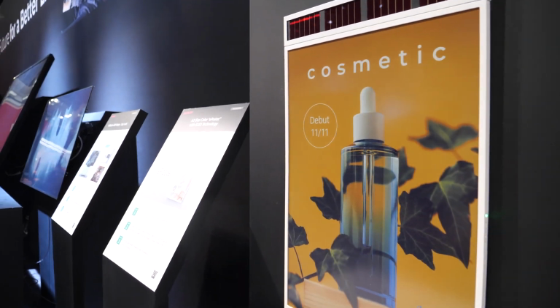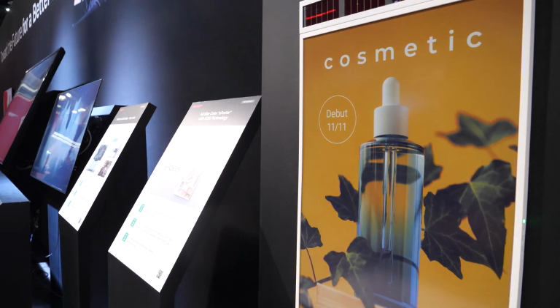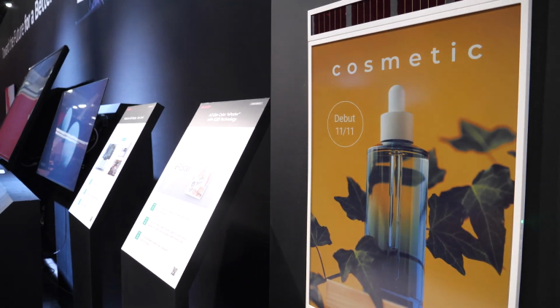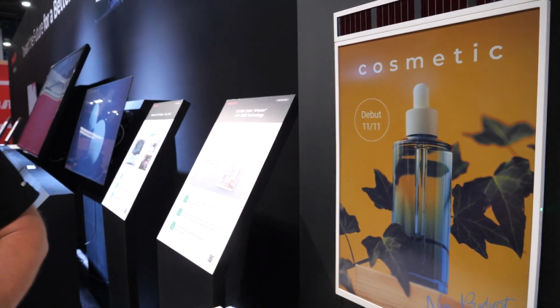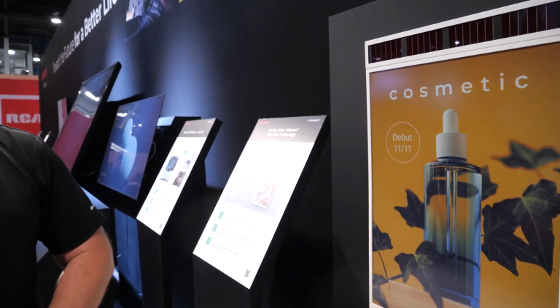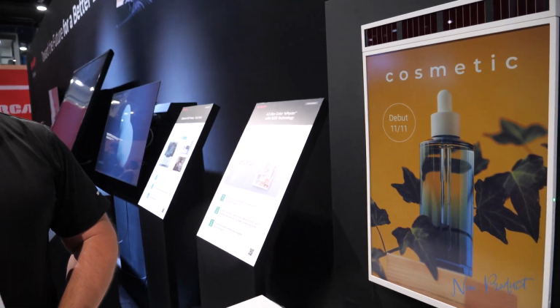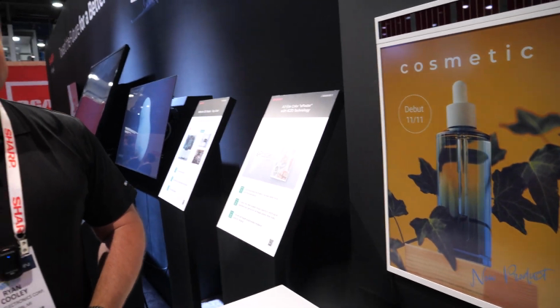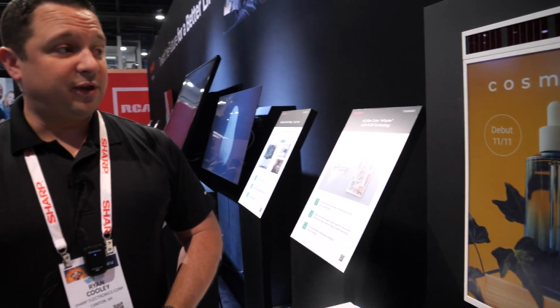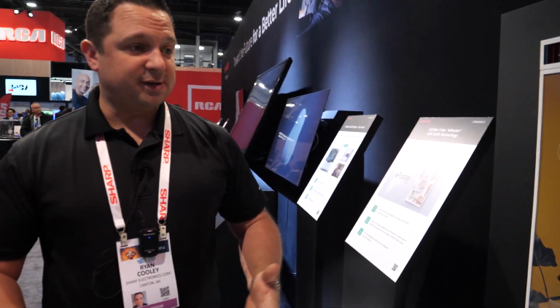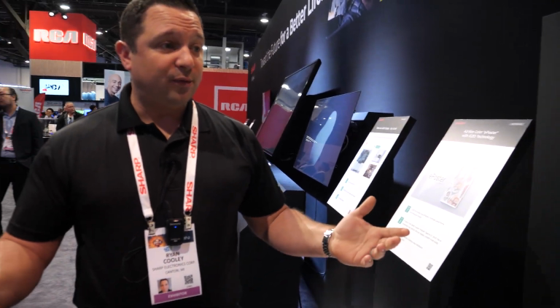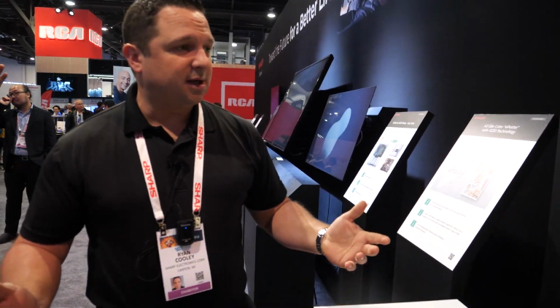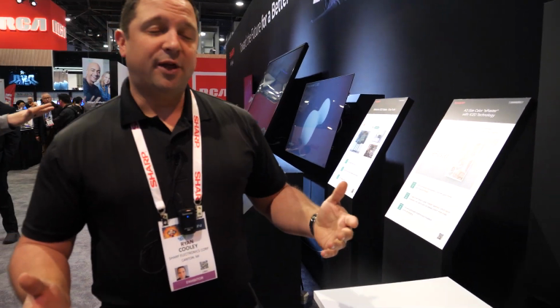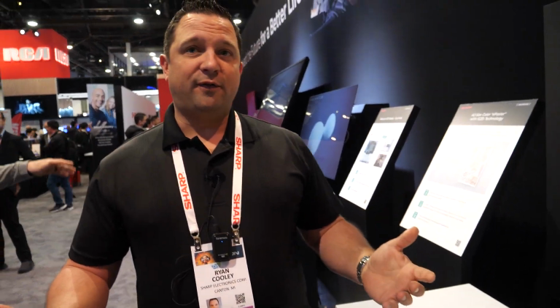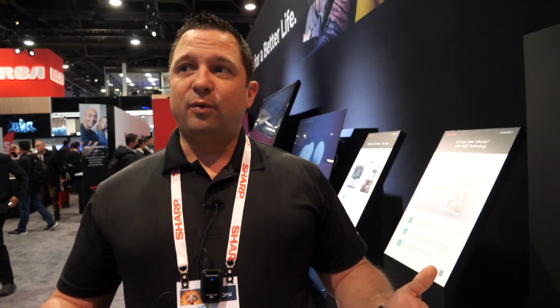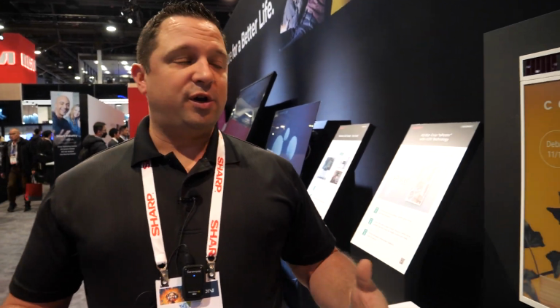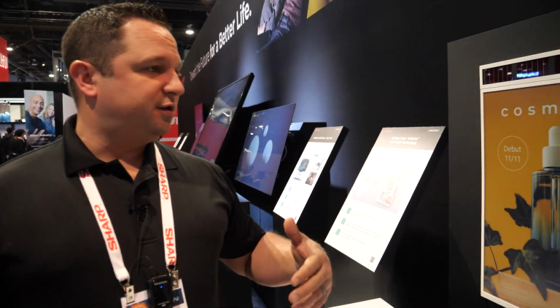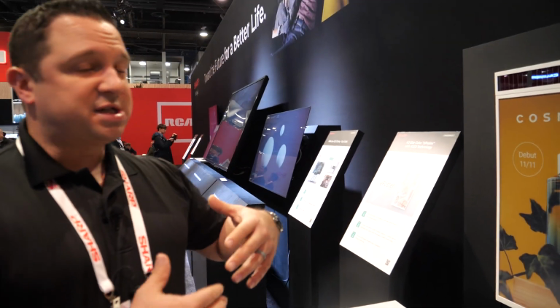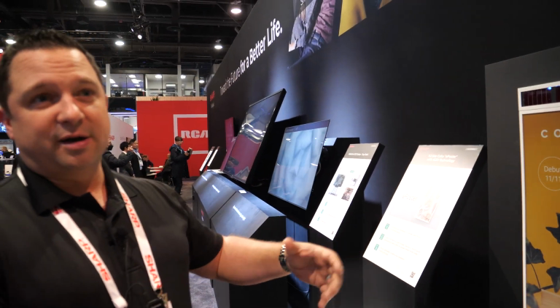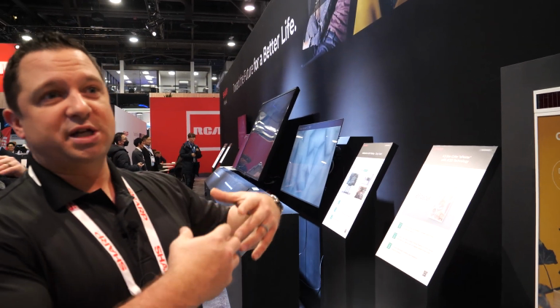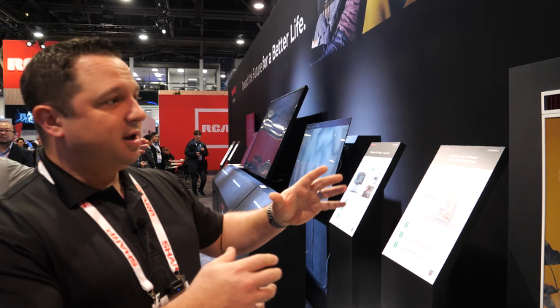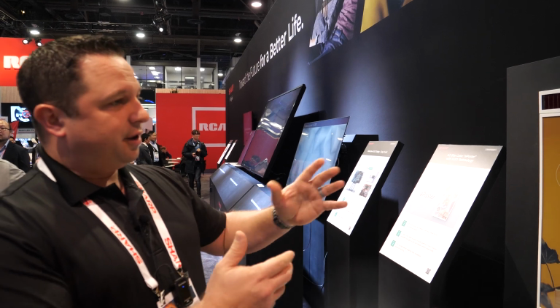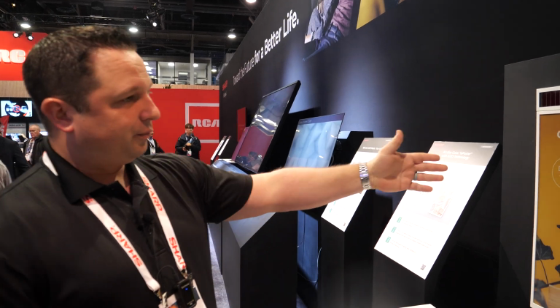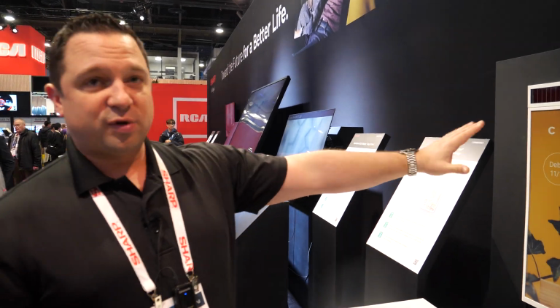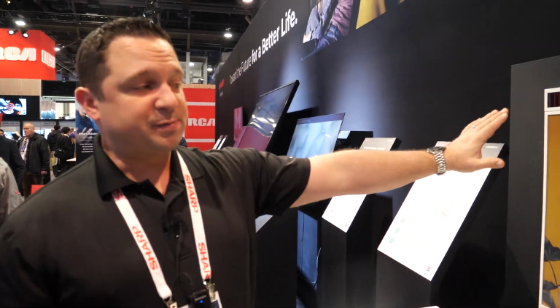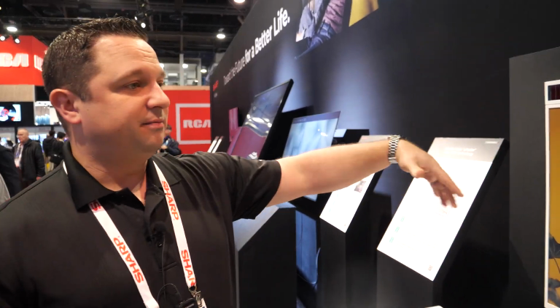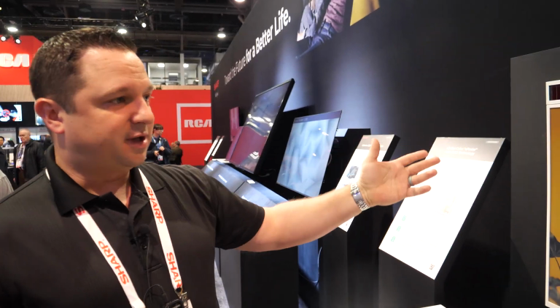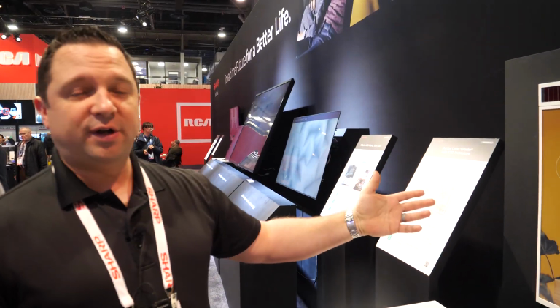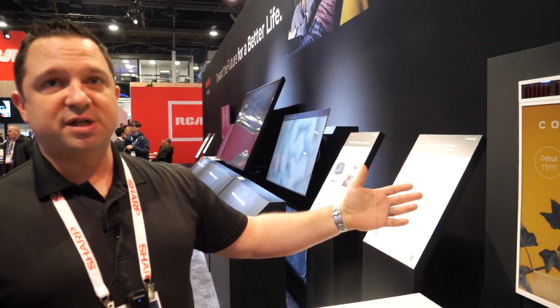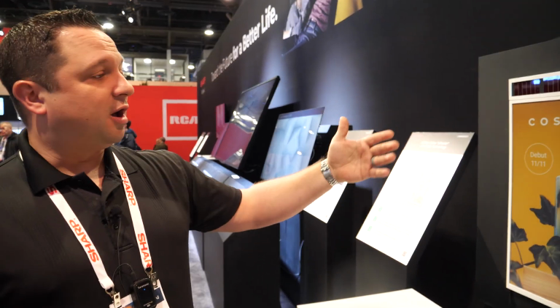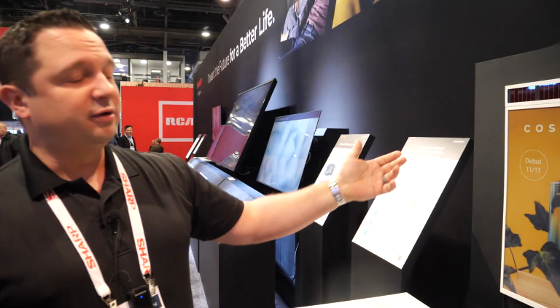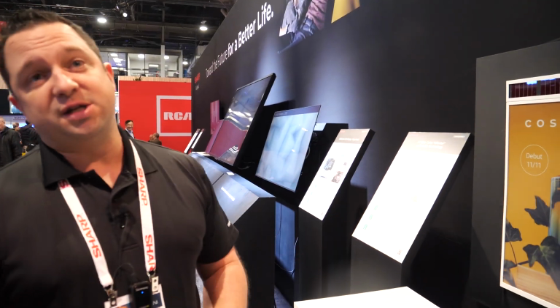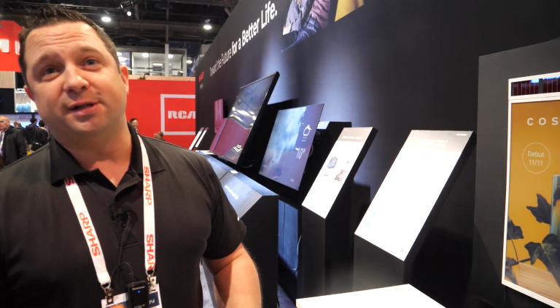It's going to revolutionize posters. Absolutely. I think retail would be a very good application — when you want to change out the models and what's being displayed in different configurations, all you have to do is change the image.